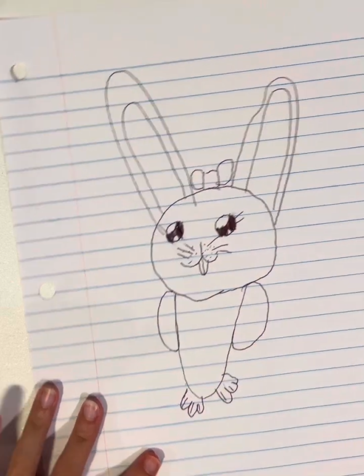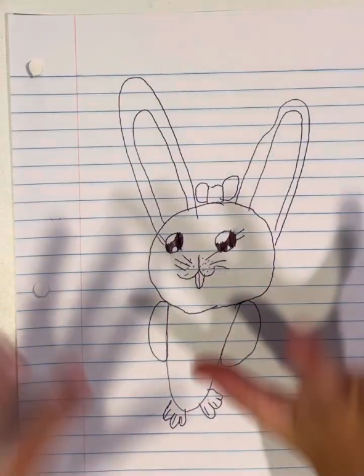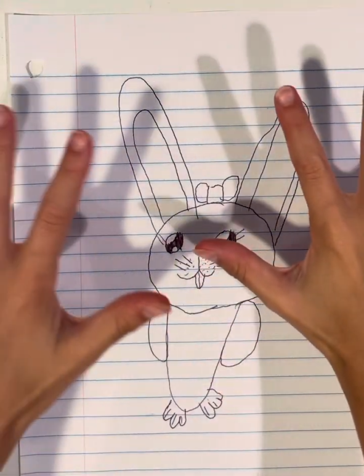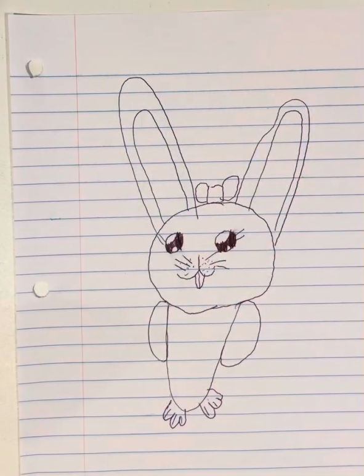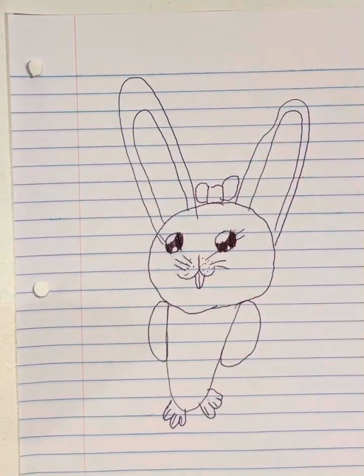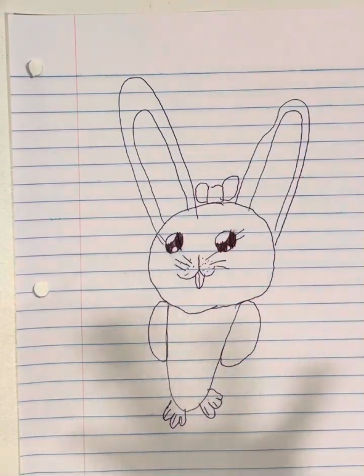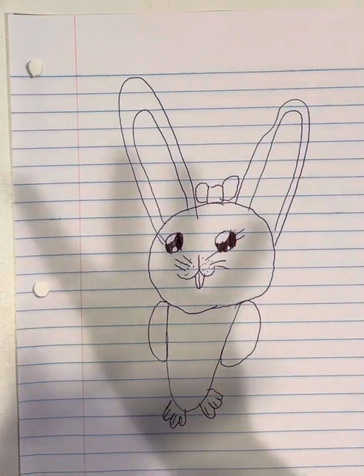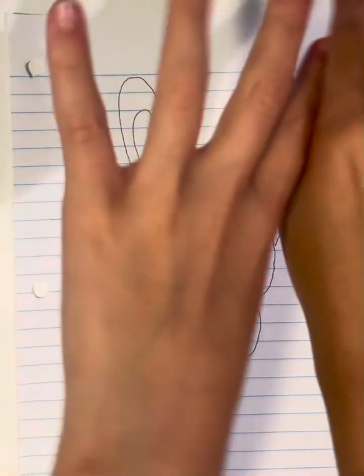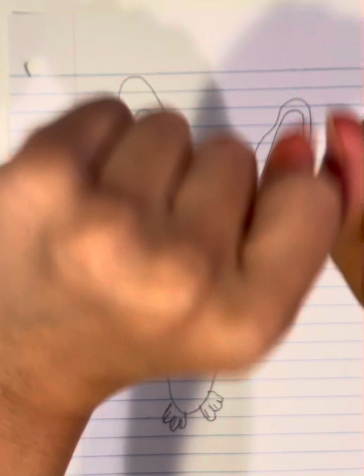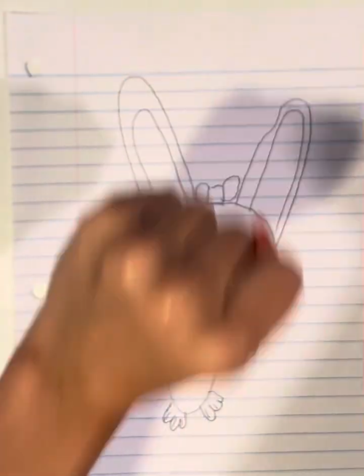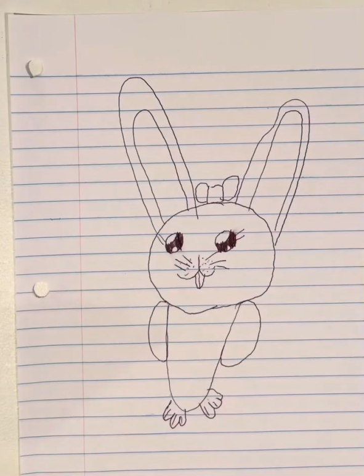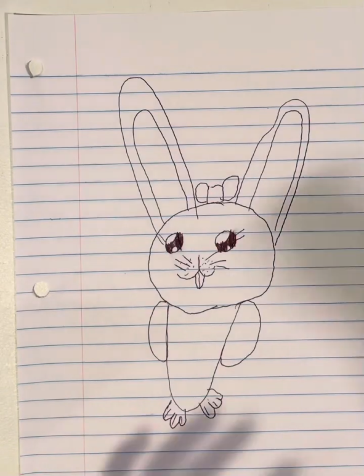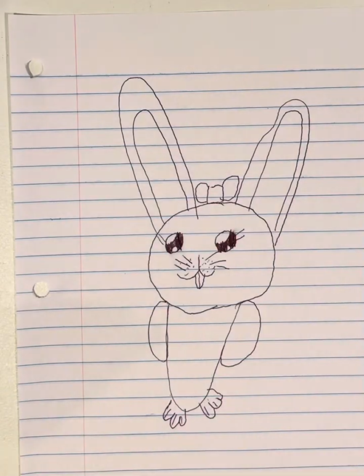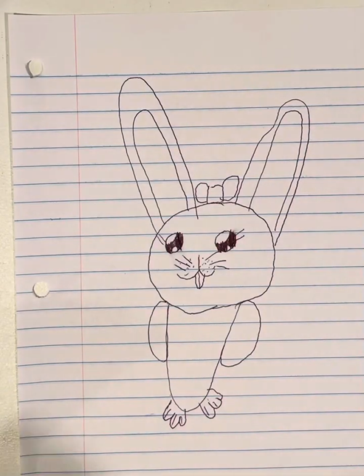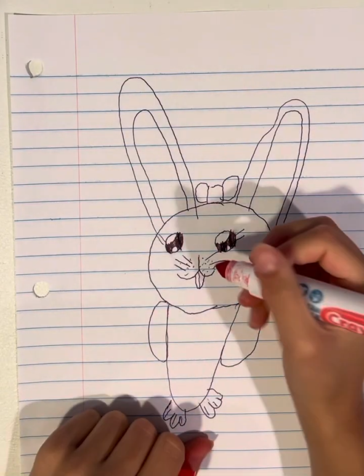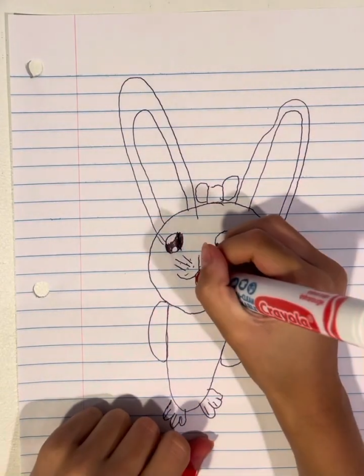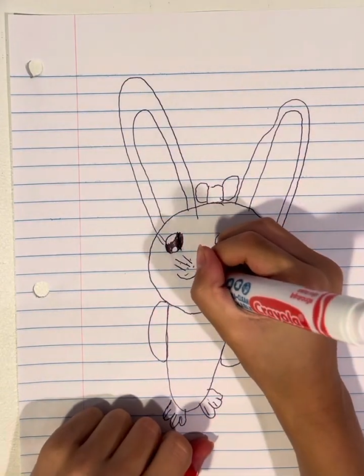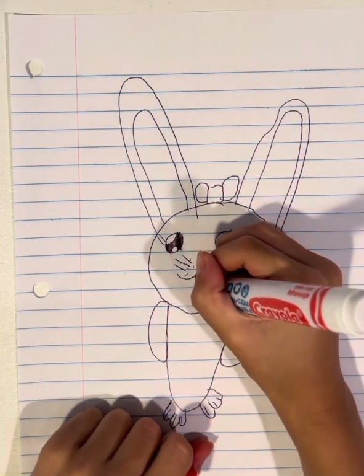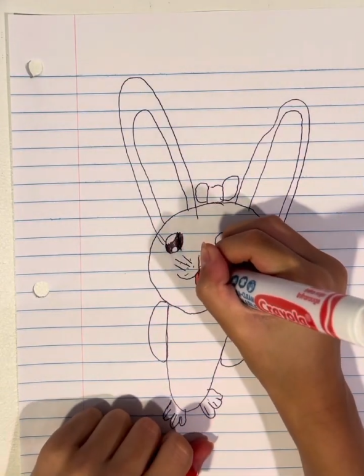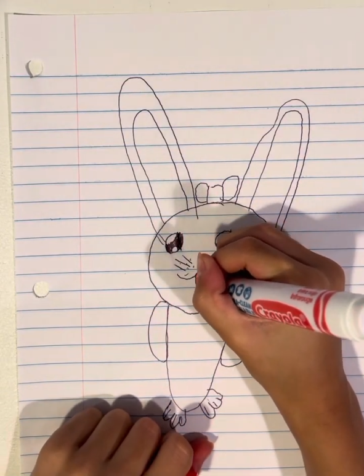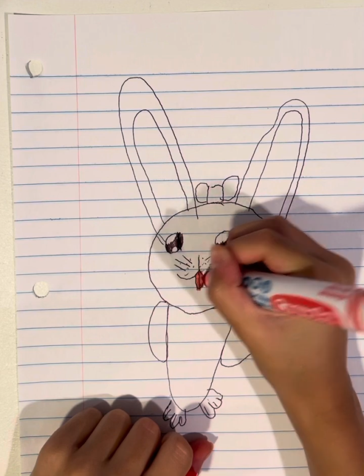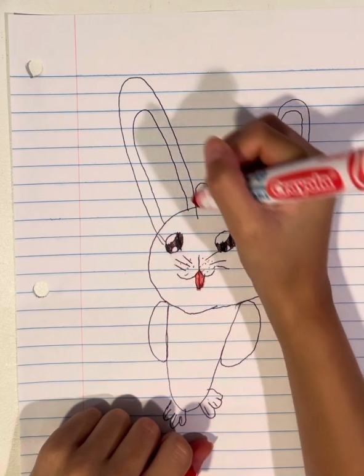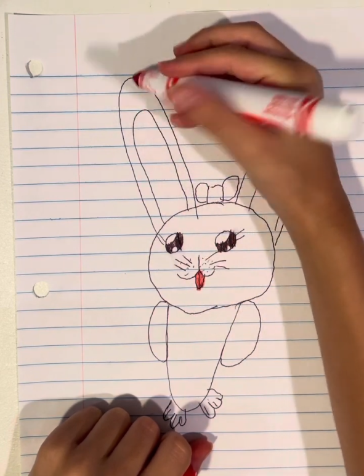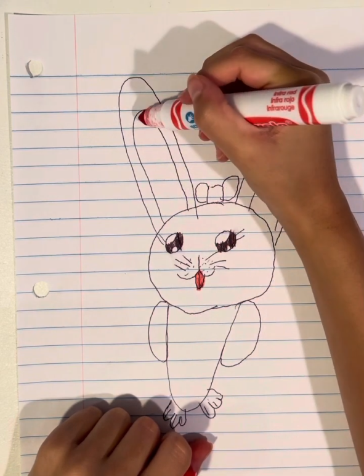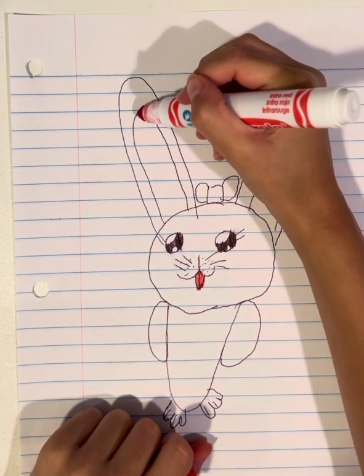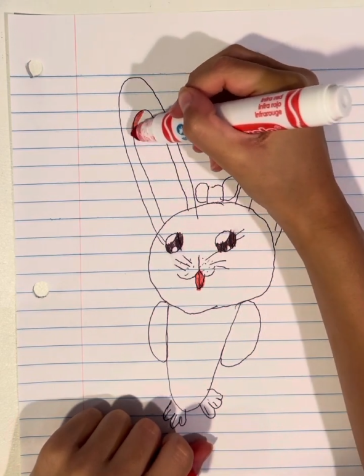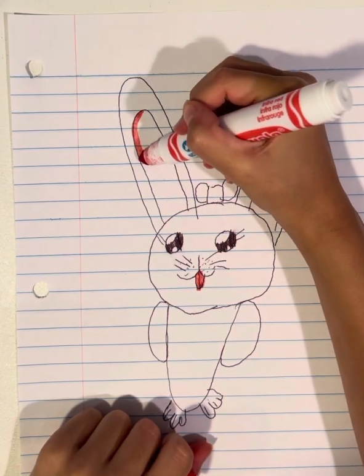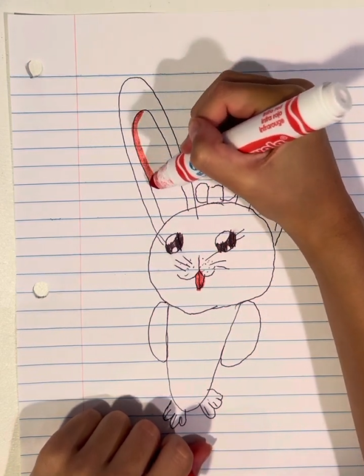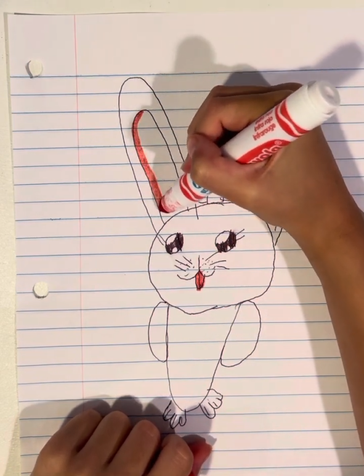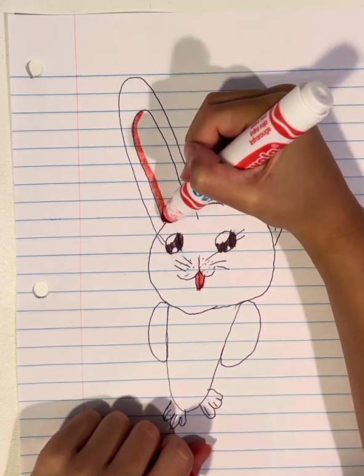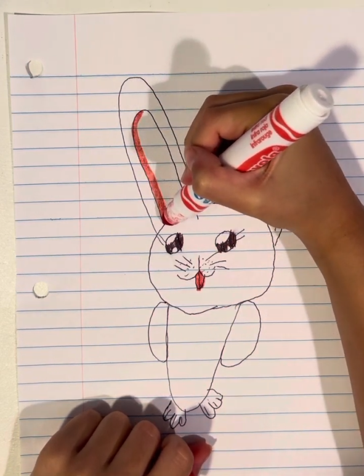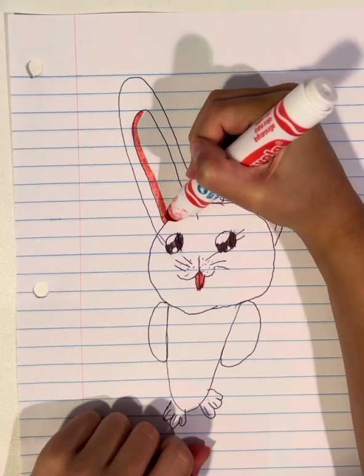And now we're going to color it. Then let's go! Oh my goodness.